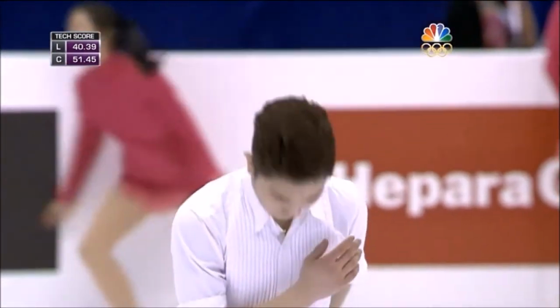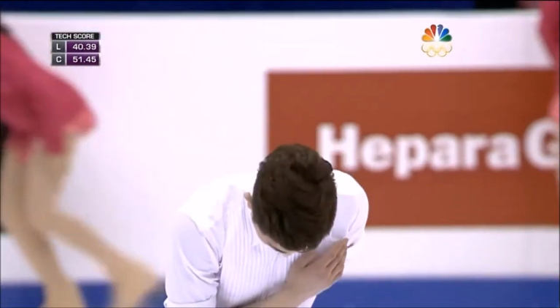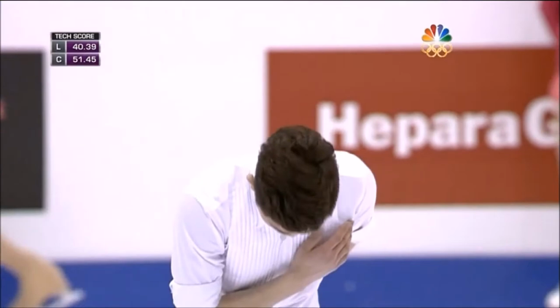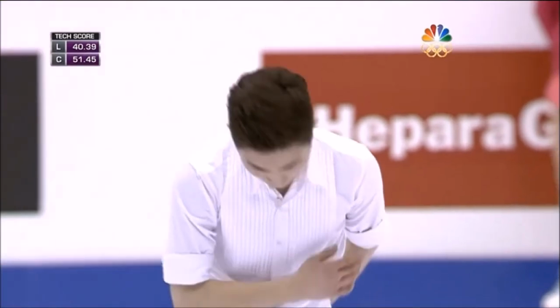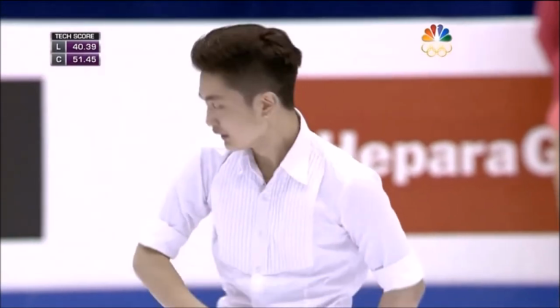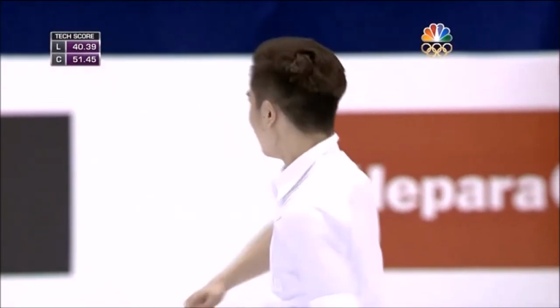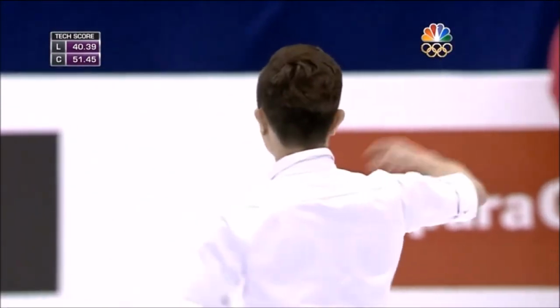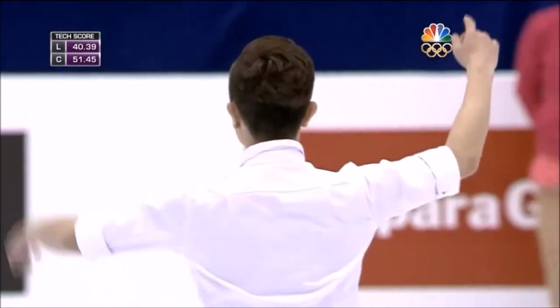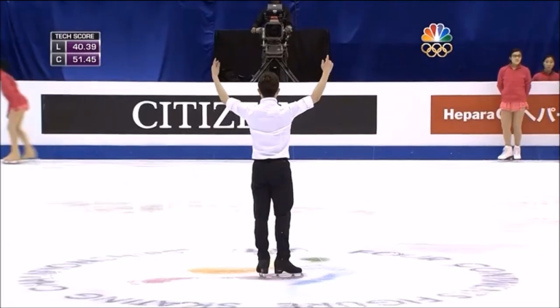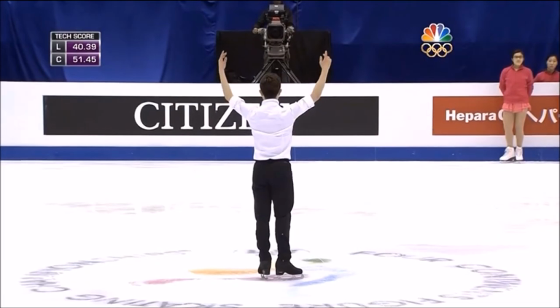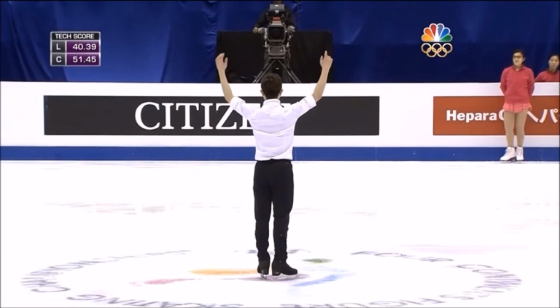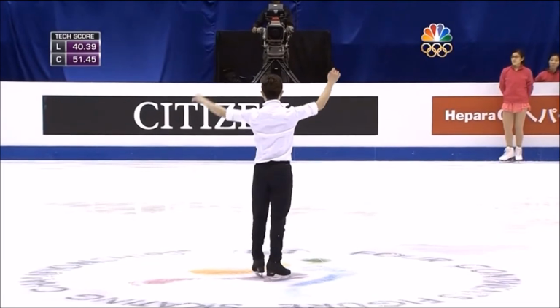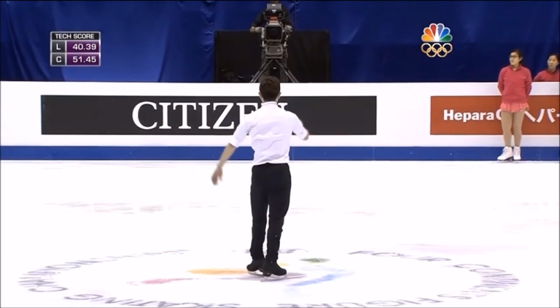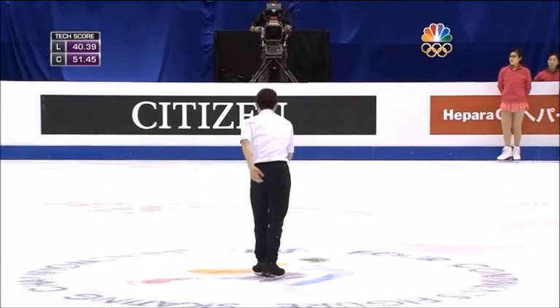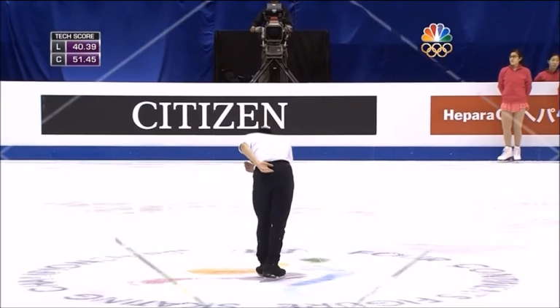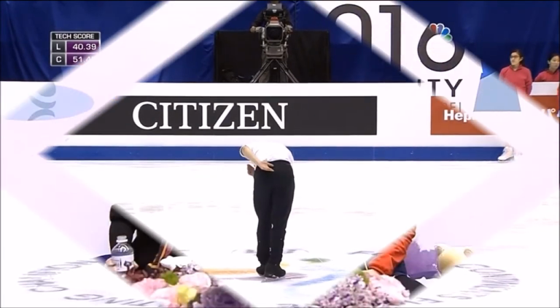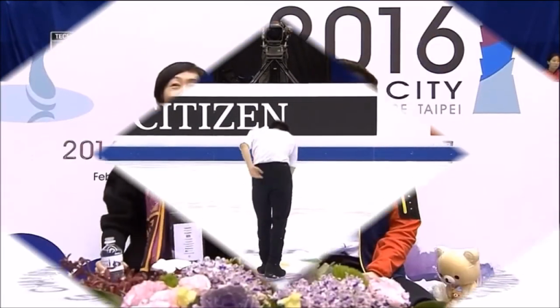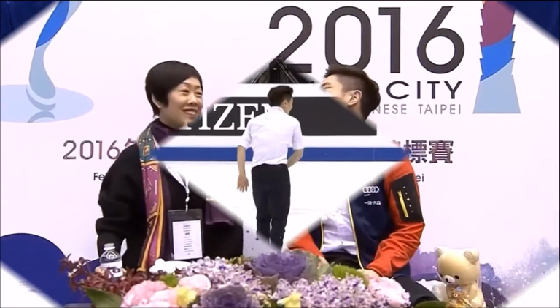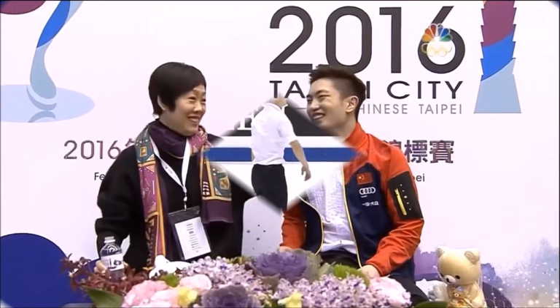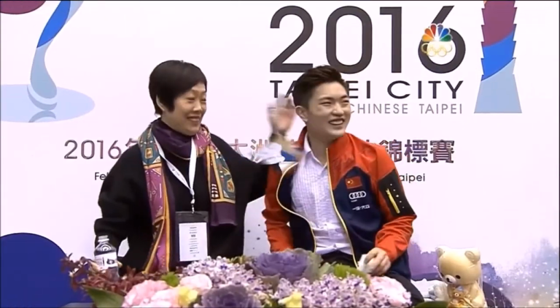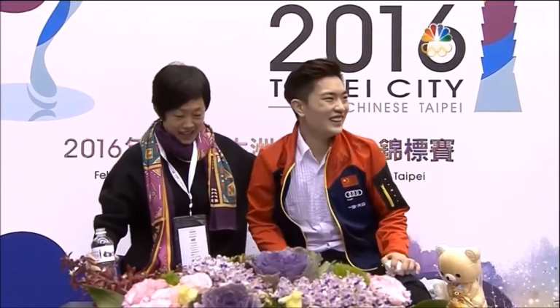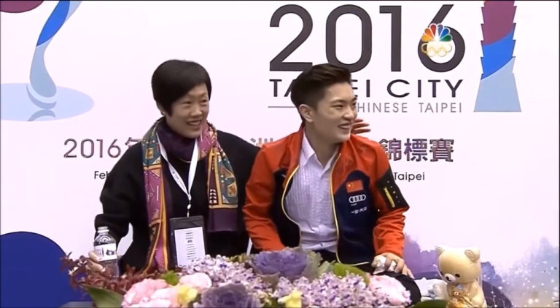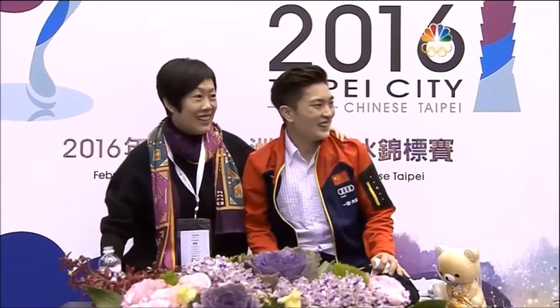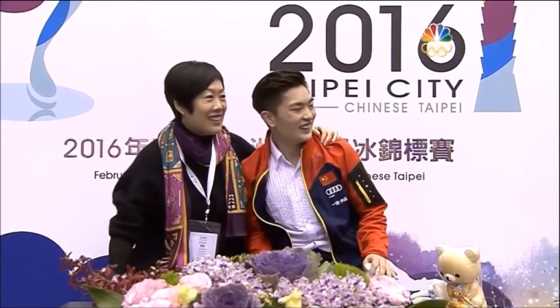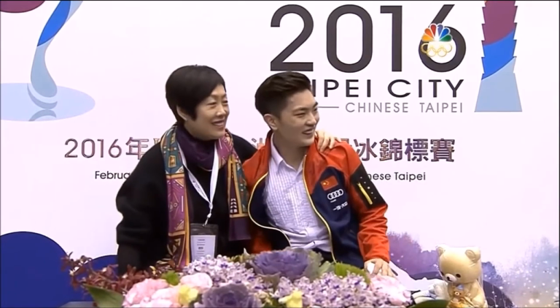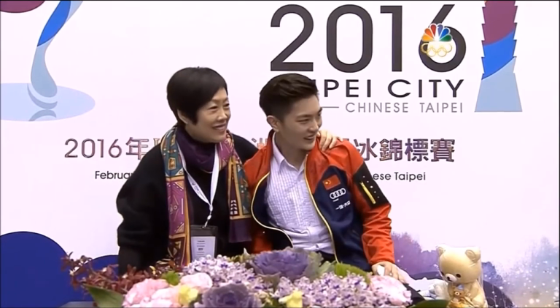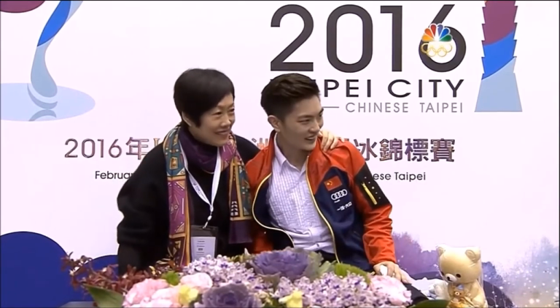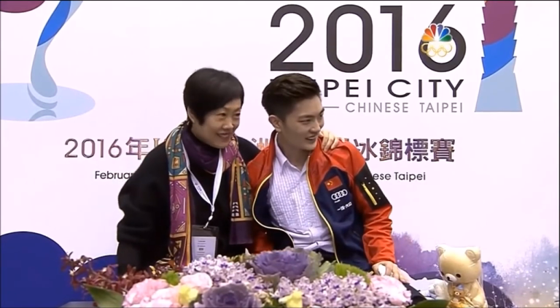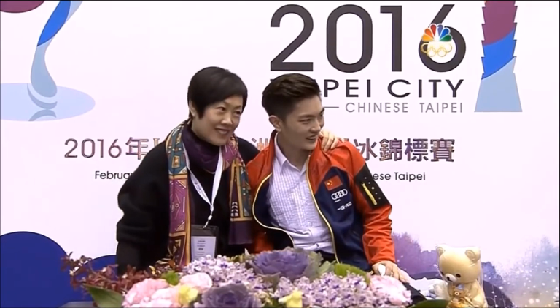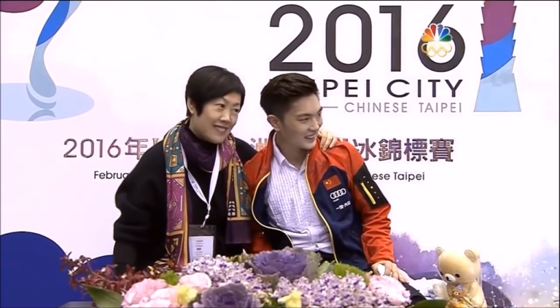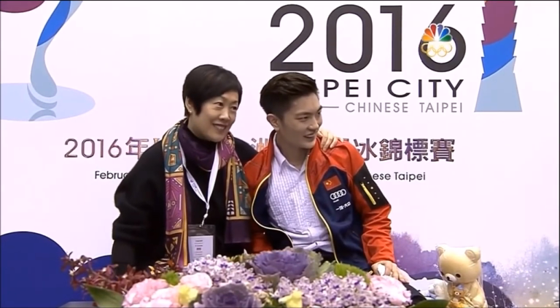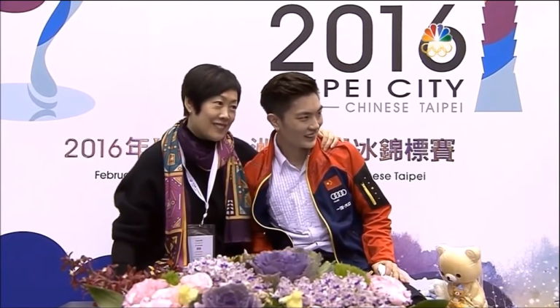He really has the goods to challenge a Javier Fernandez or a Yuzuru Hanyu if he skates like this. Yin Han awaiting his scores in the short program.